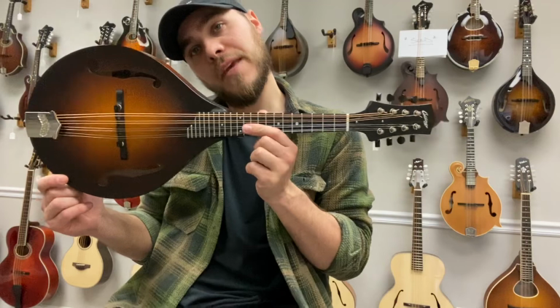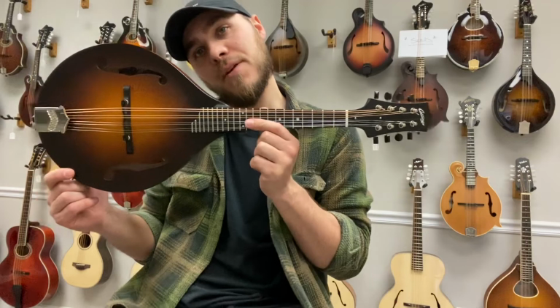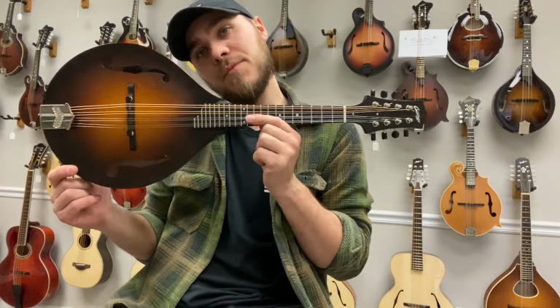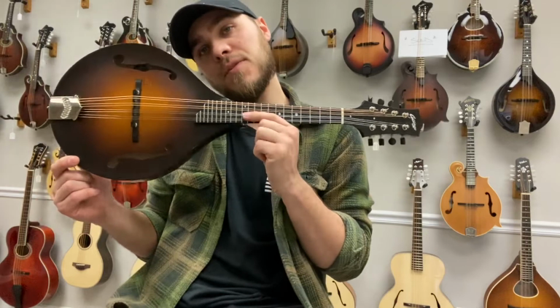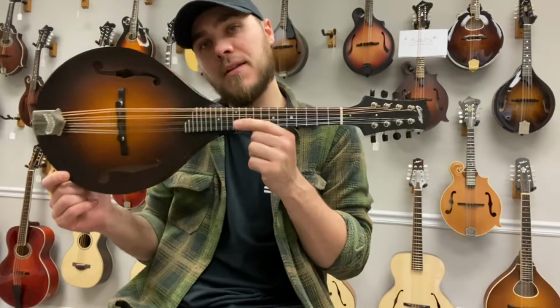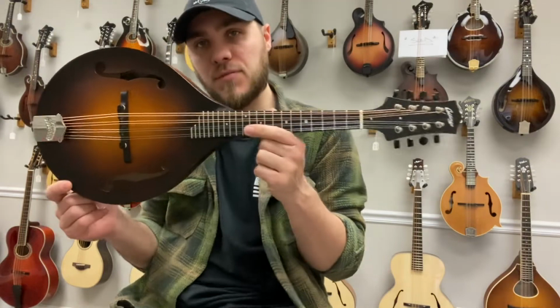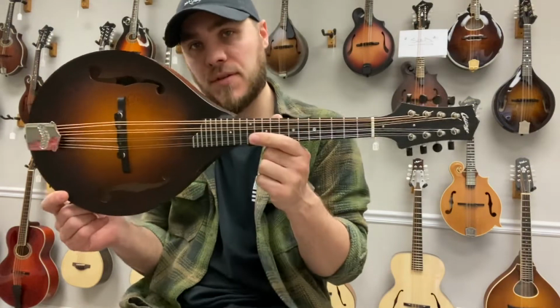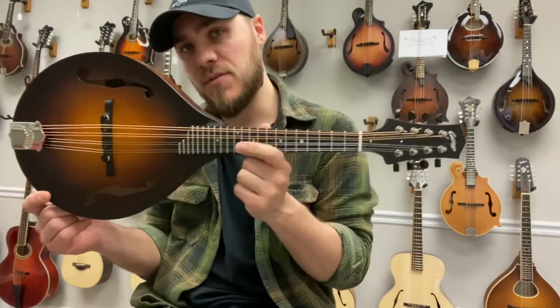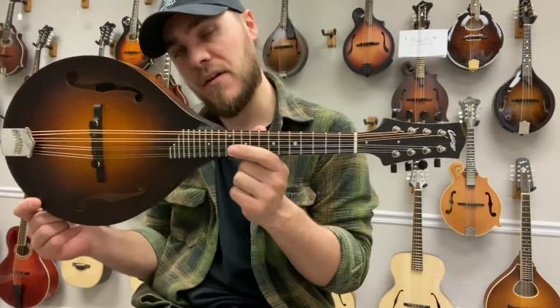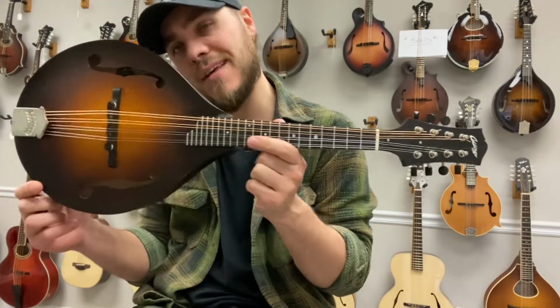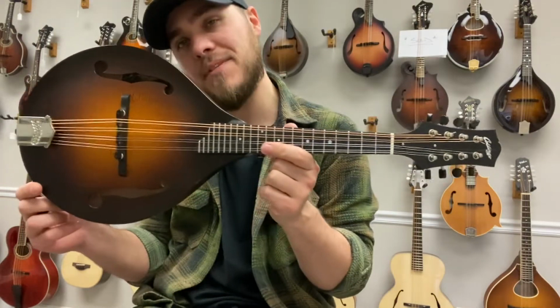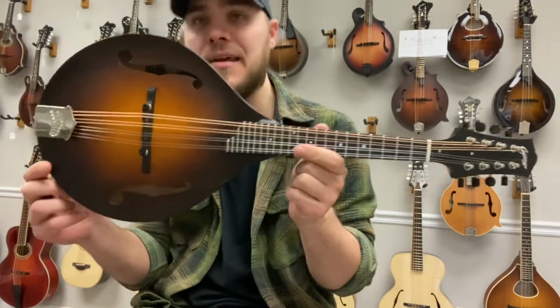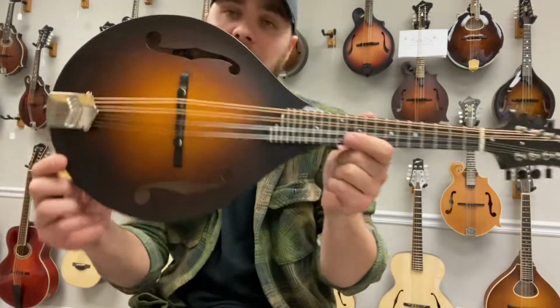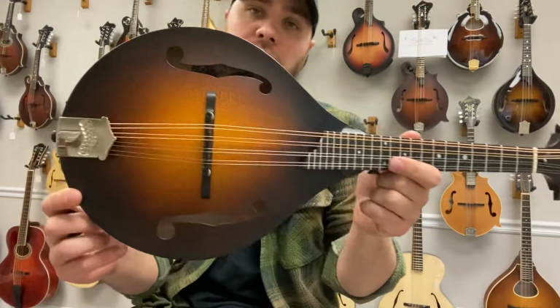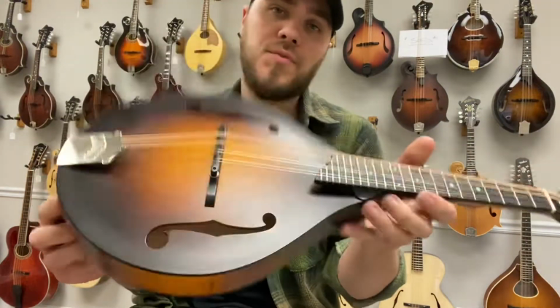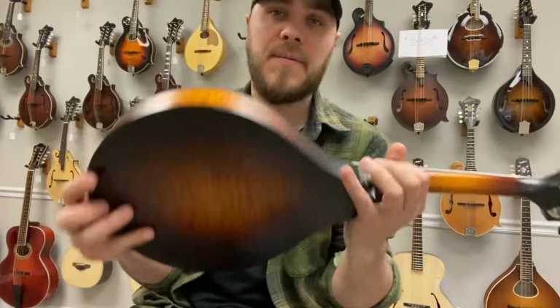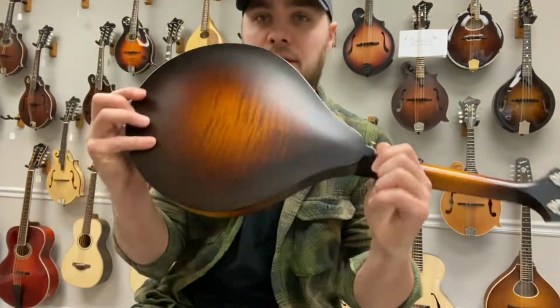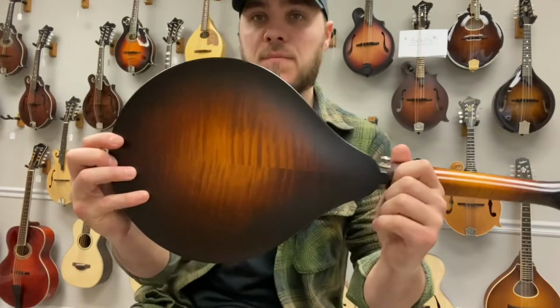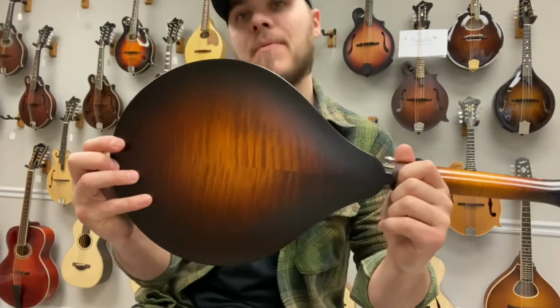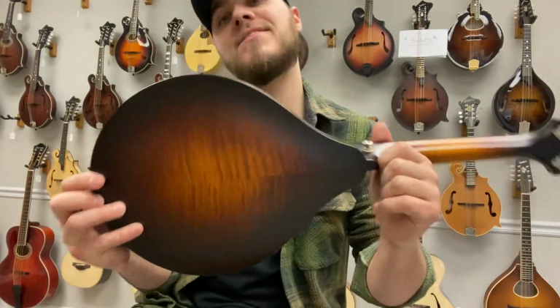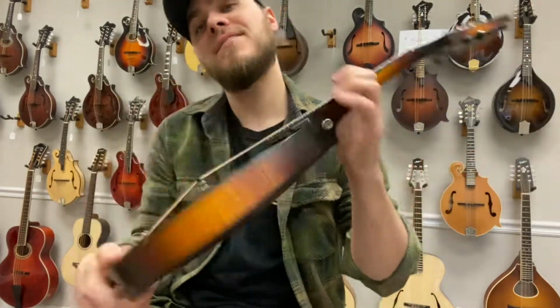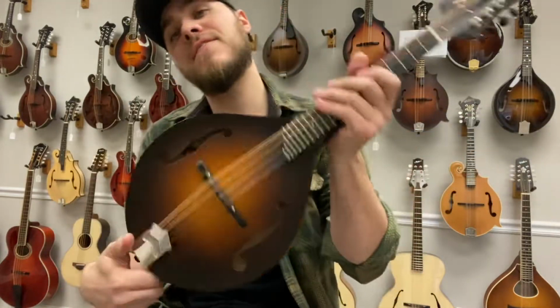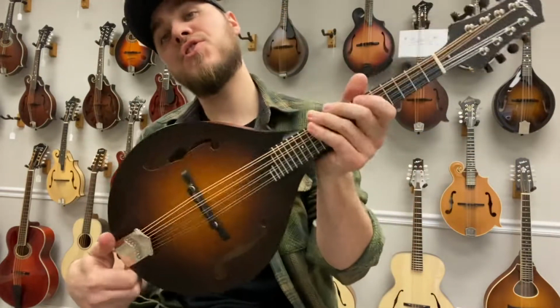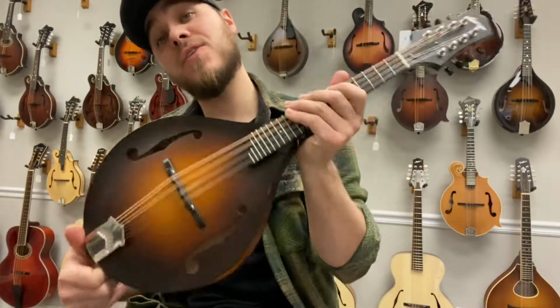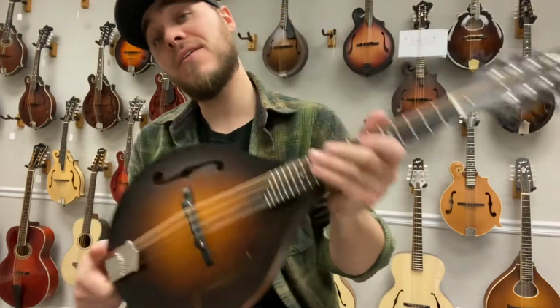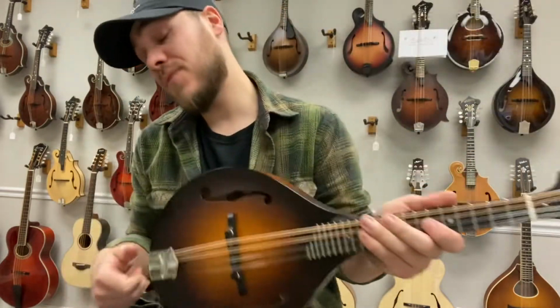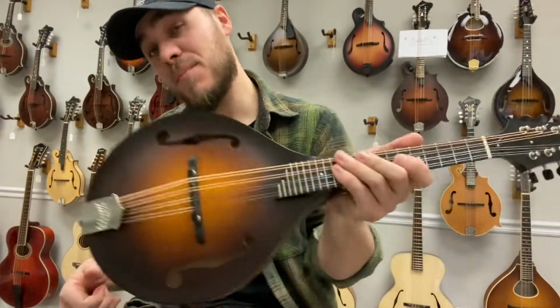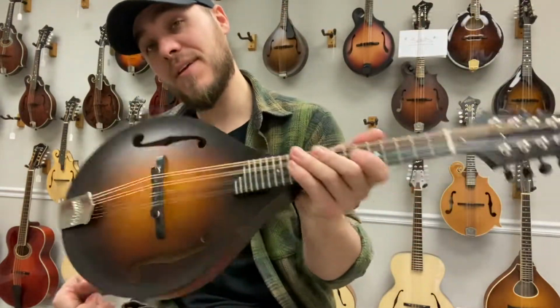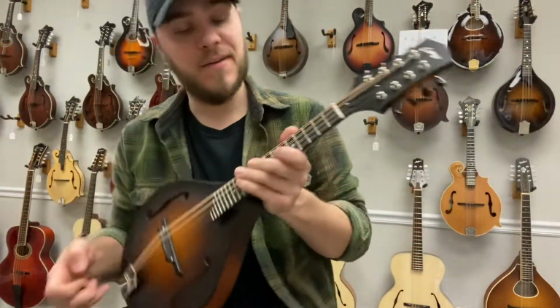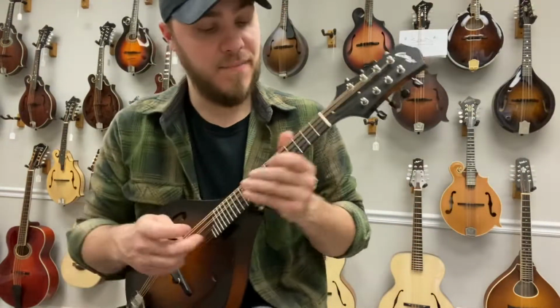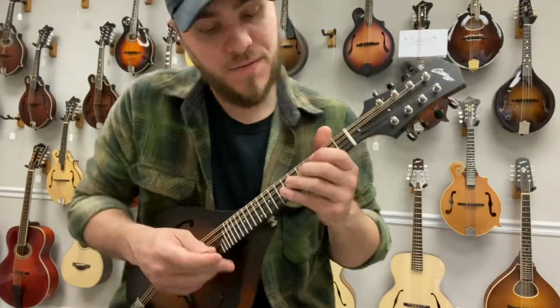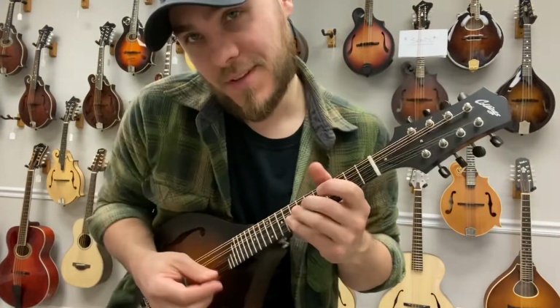Hey everybody, James here with The Mandolin Store. We have a used Collings MT with an Engelmann spruce top, maple back and sides, satin finish — a great sounding, great playing mandolin from Collings.